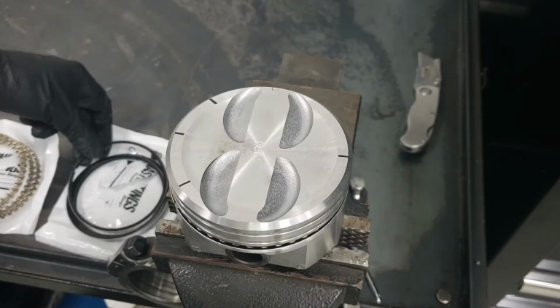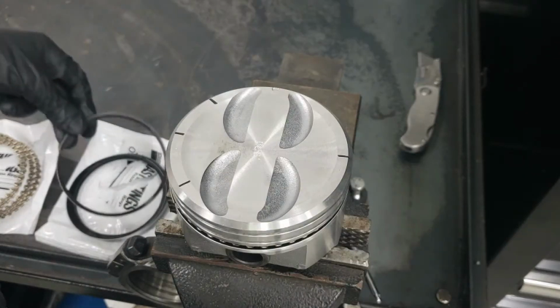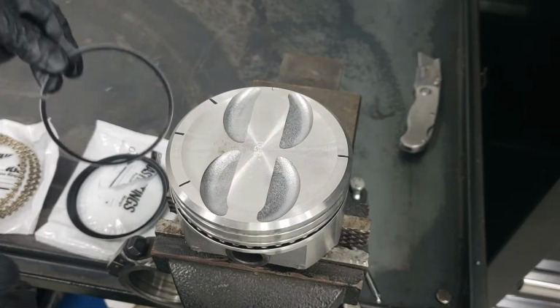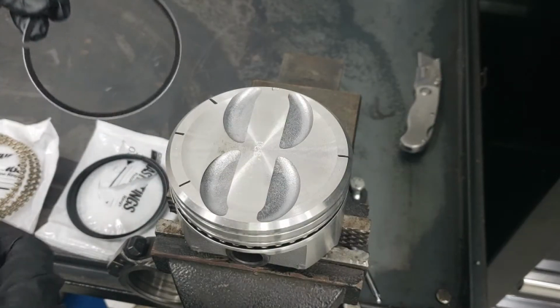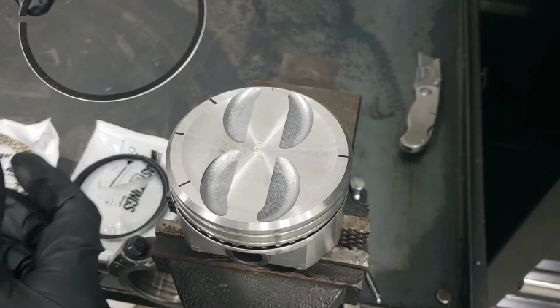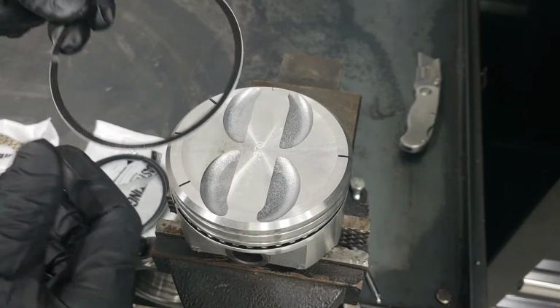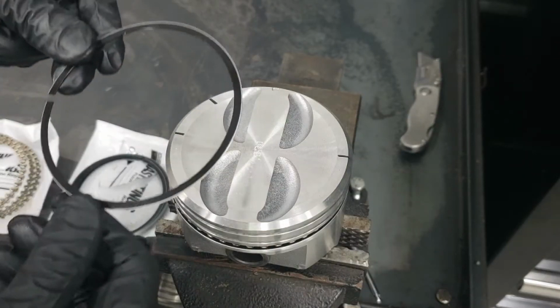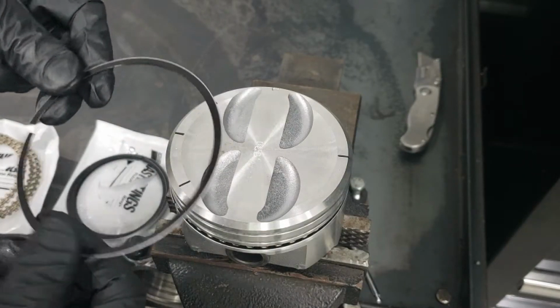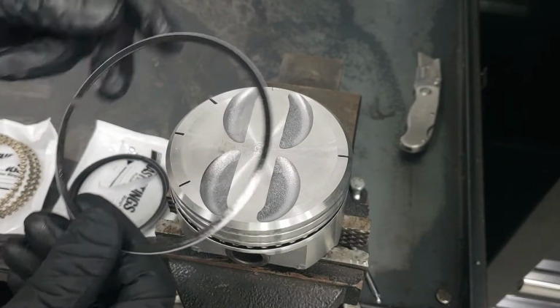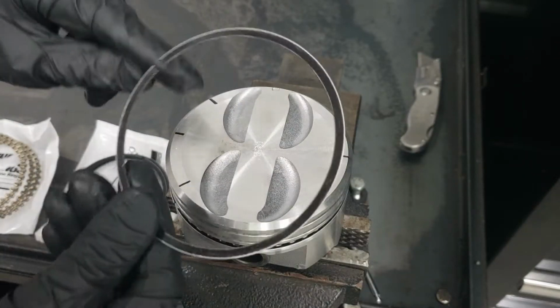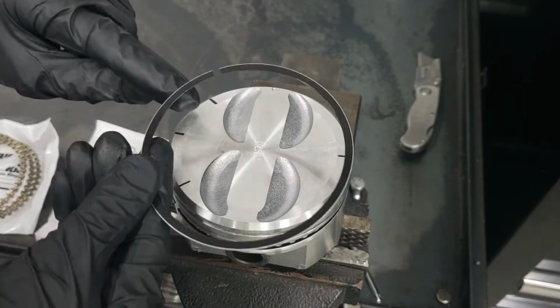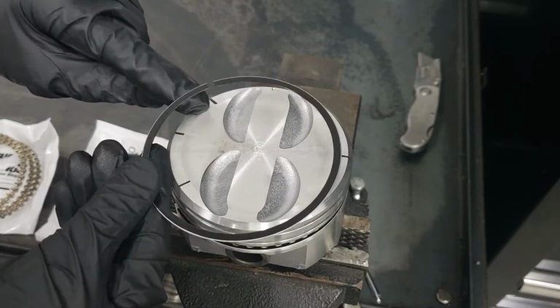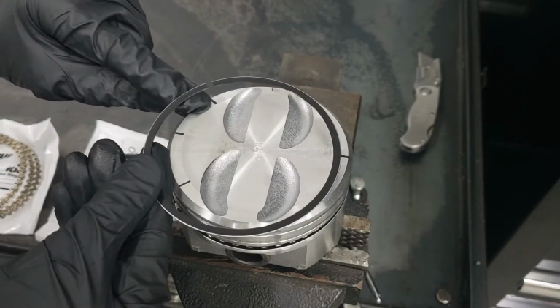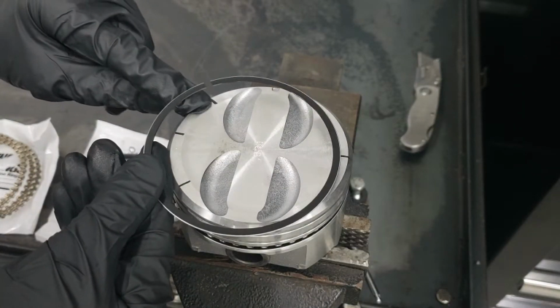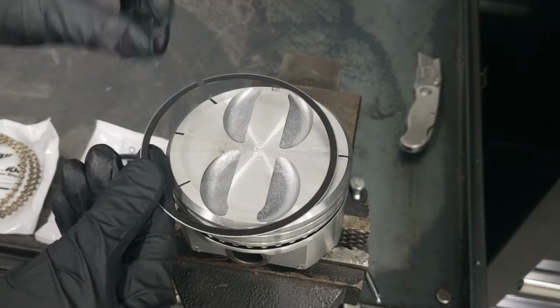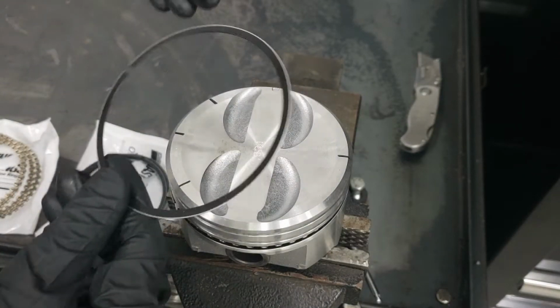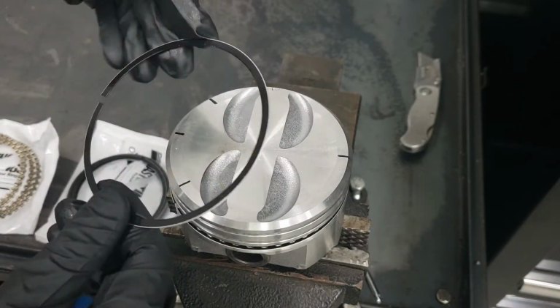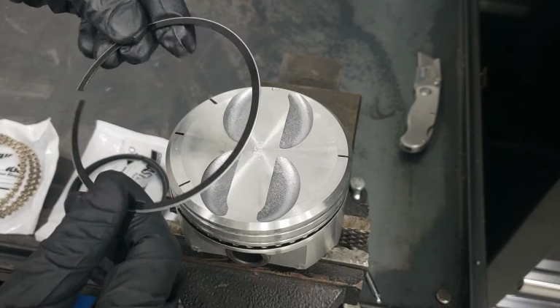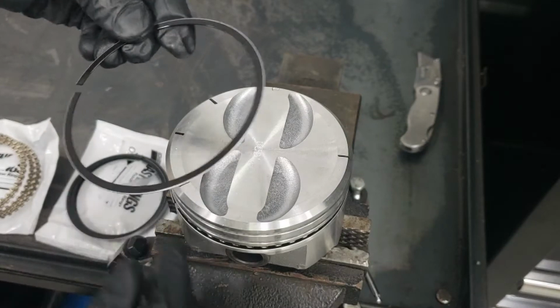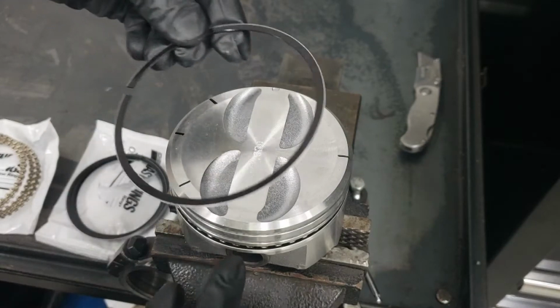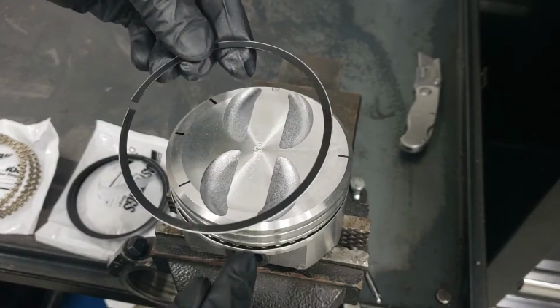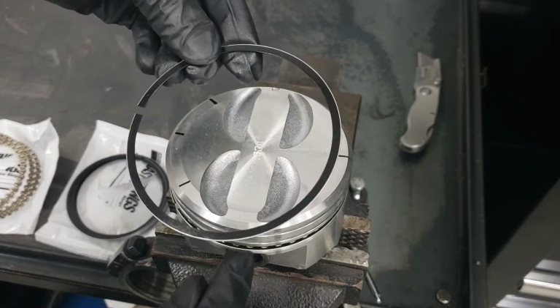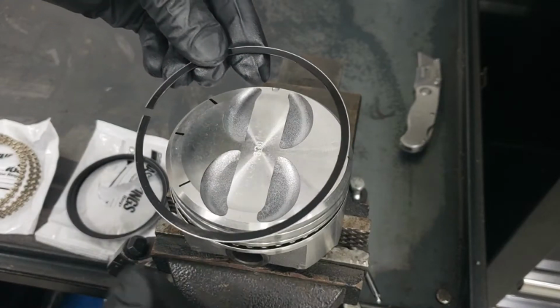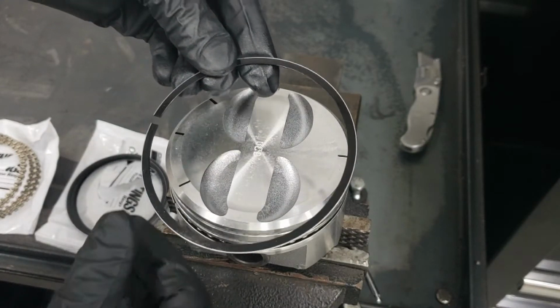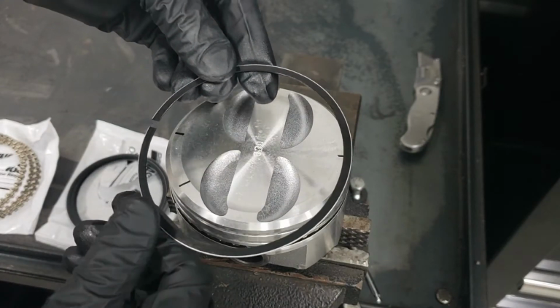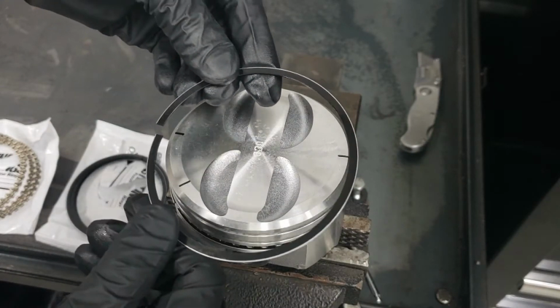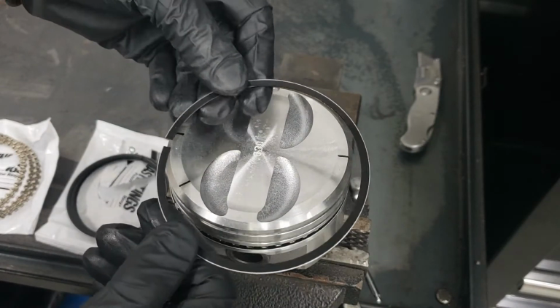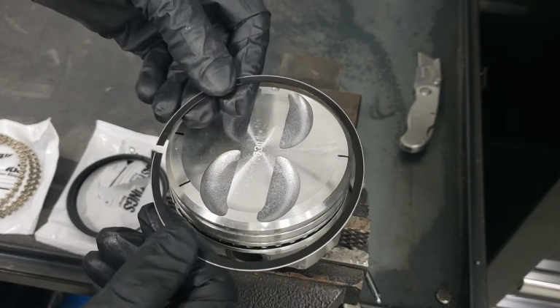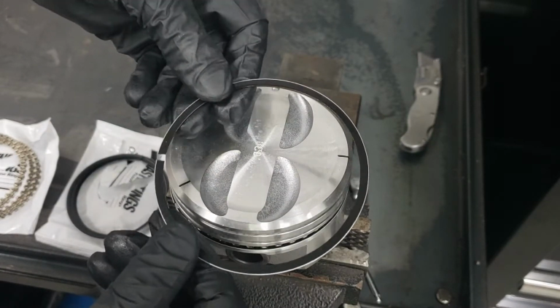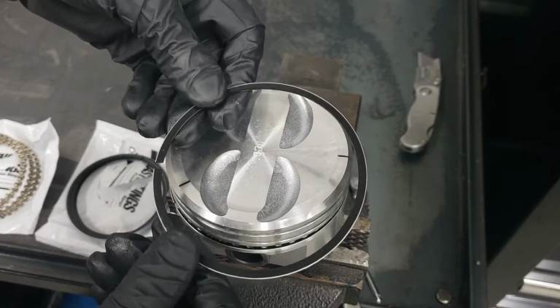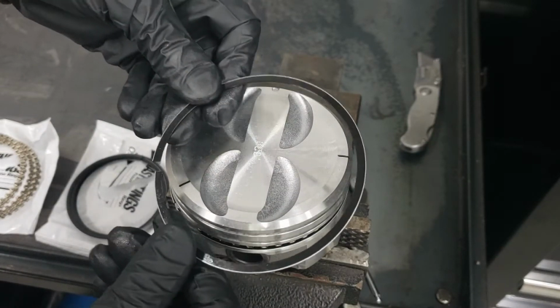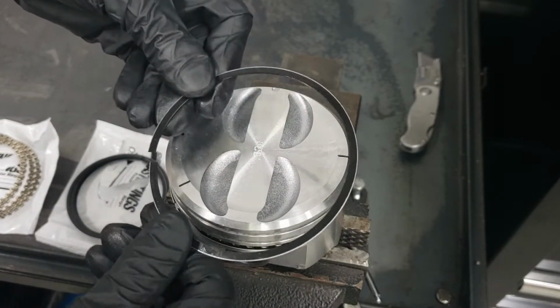The next ring gets installed at the five o'clock position and goes on the bottom groove, just above the previous two rings.